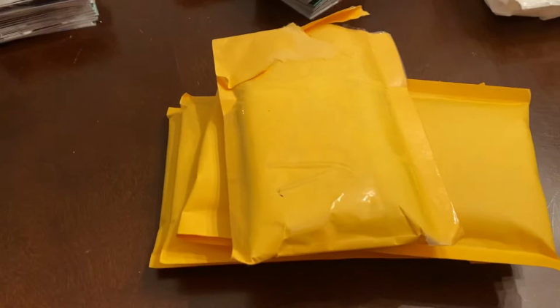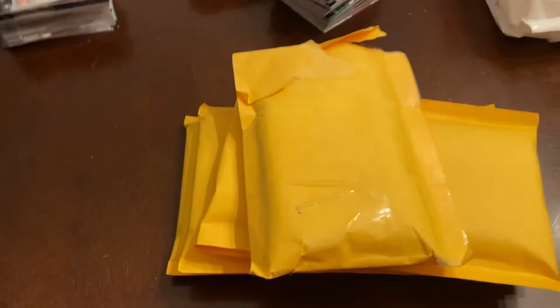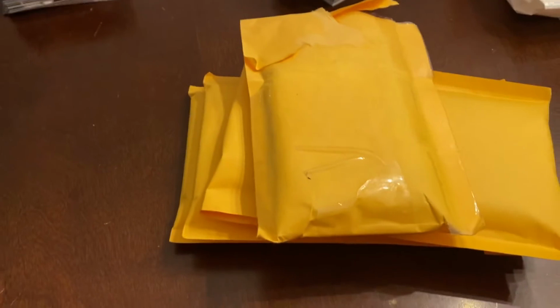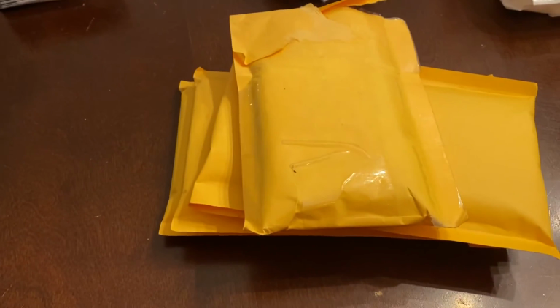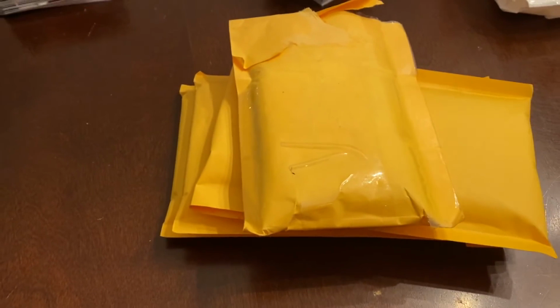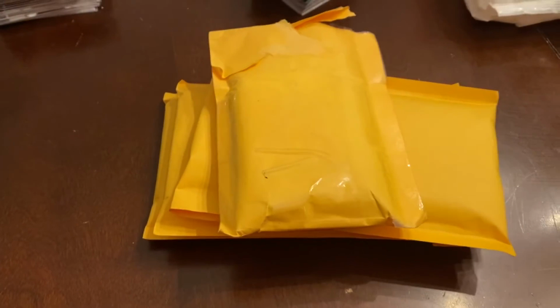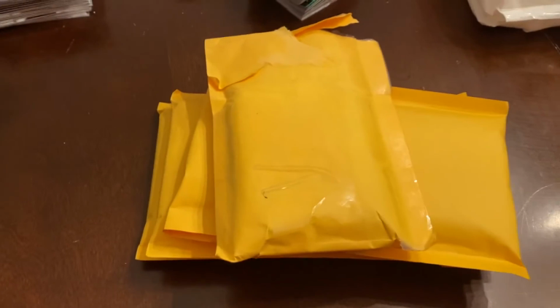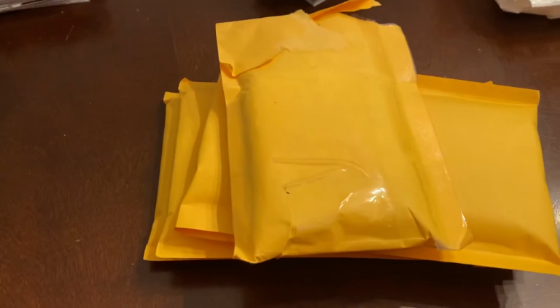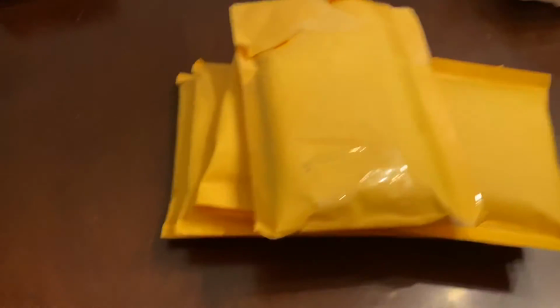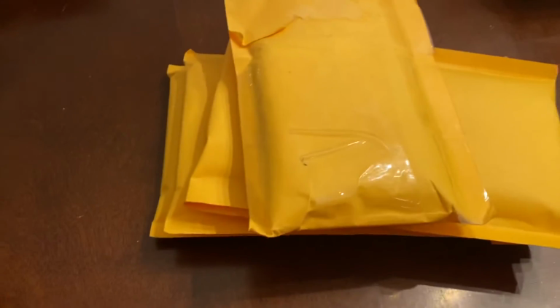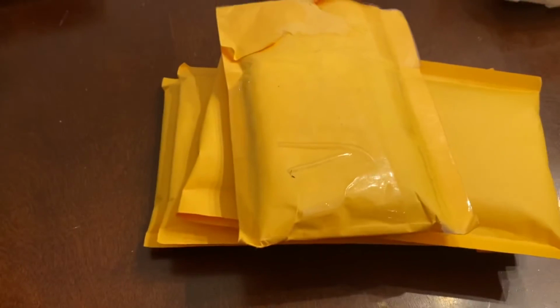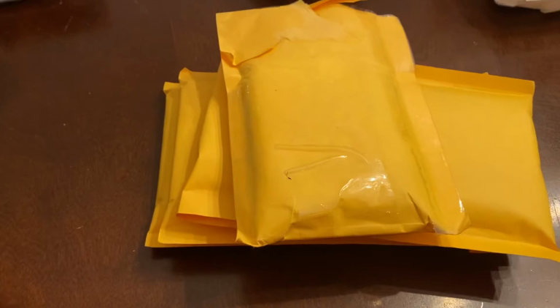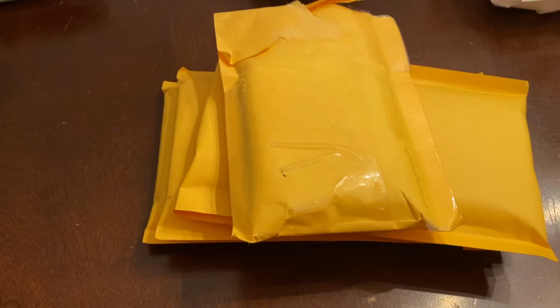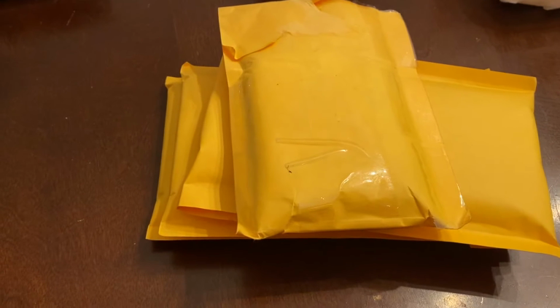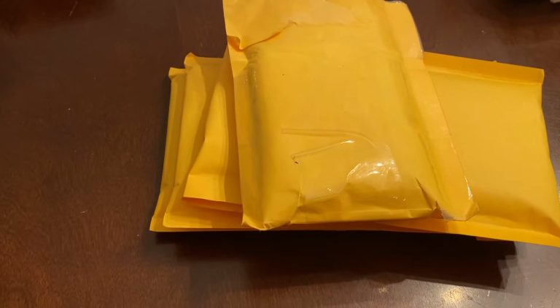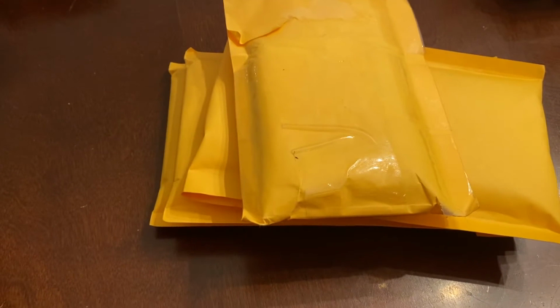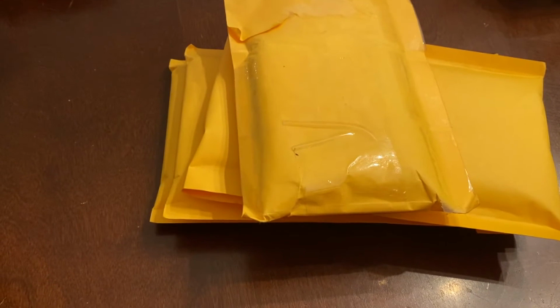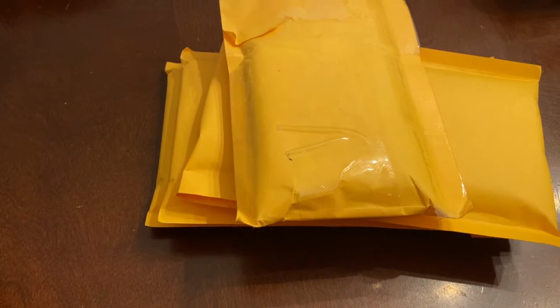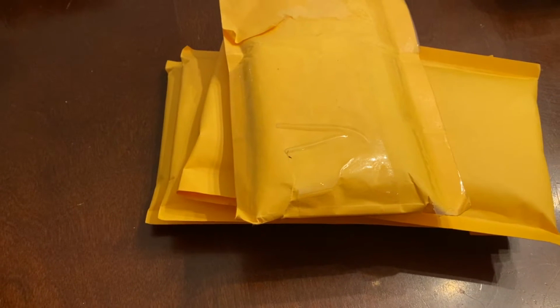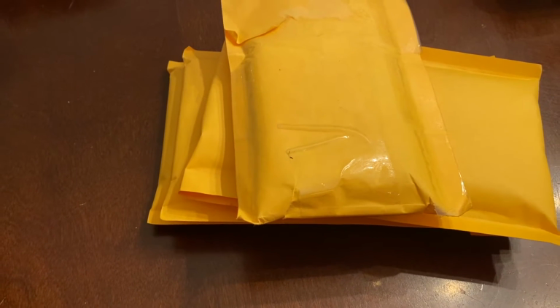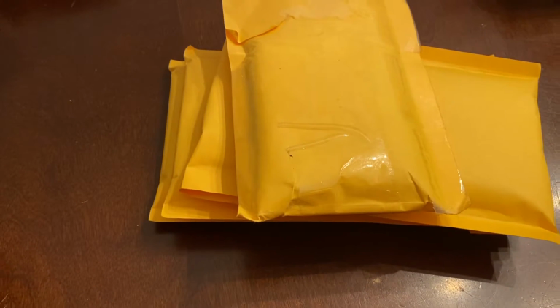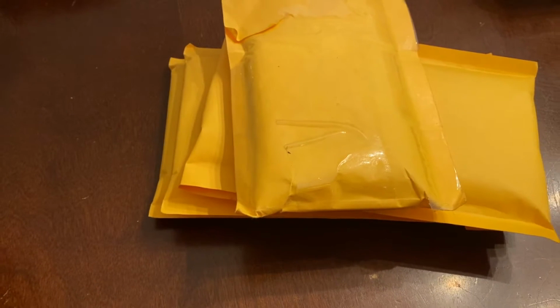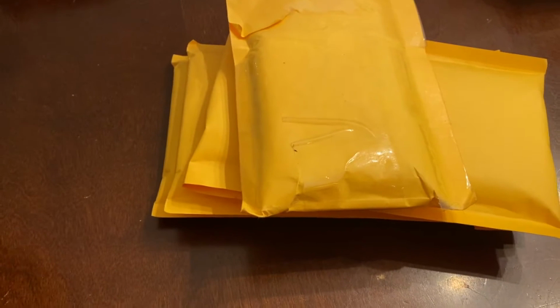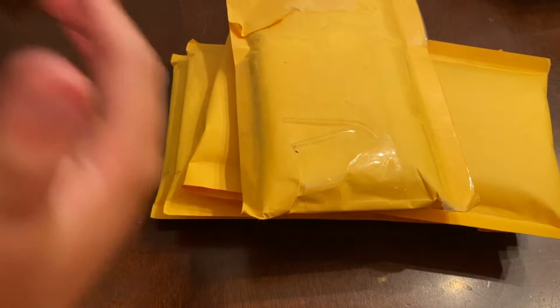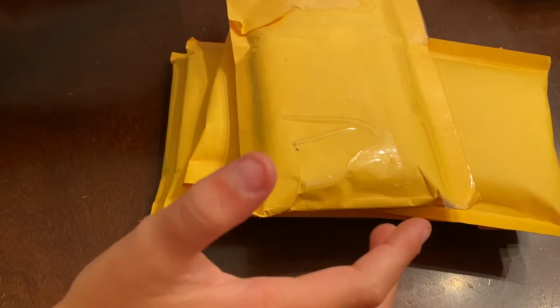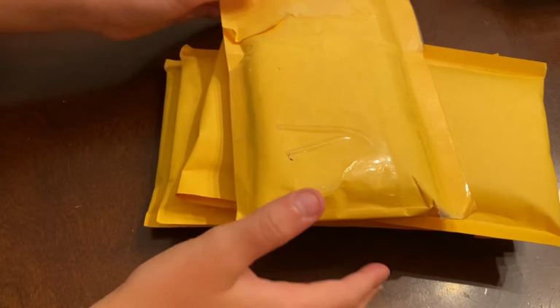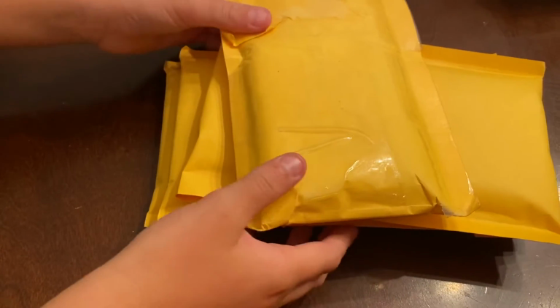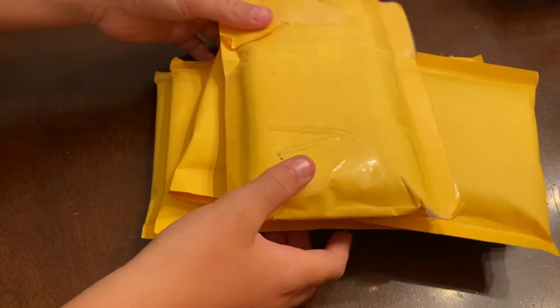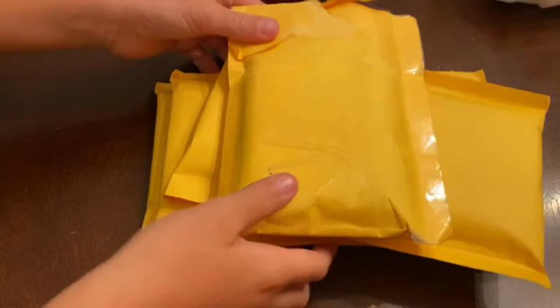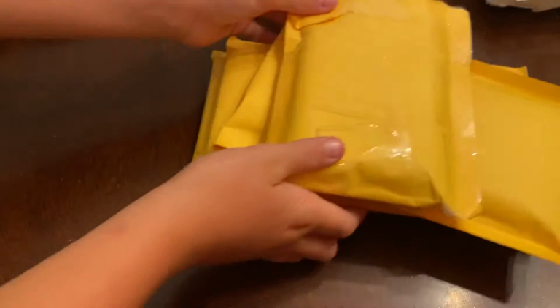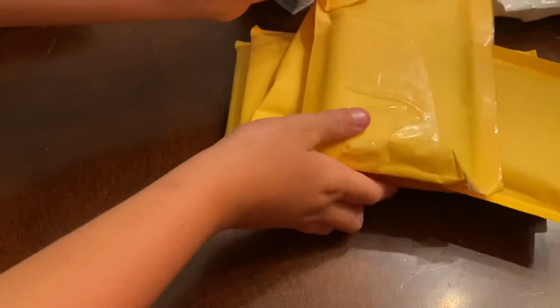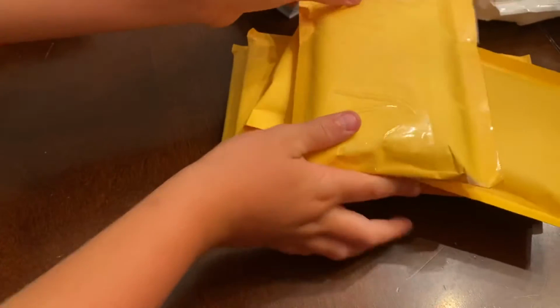Hey, welcome to Gifts and Sports Cards Memorabilia. I'm Dad and we're gonna break some stuff open that our friends bought us. Shout out to Rachel and JJ, and here we go — going with the first one, we just ripped that one open.